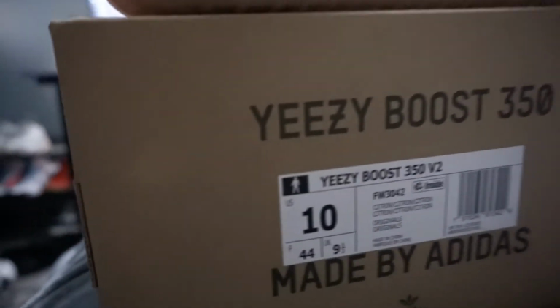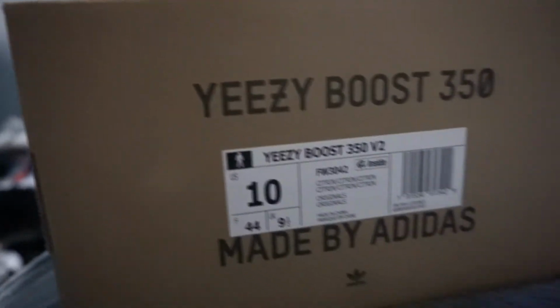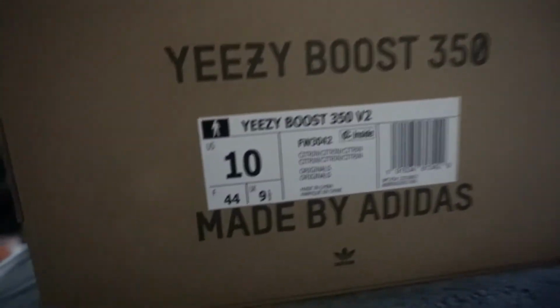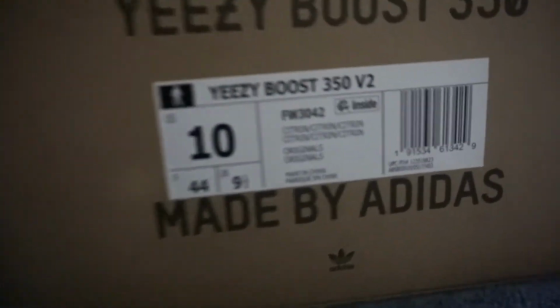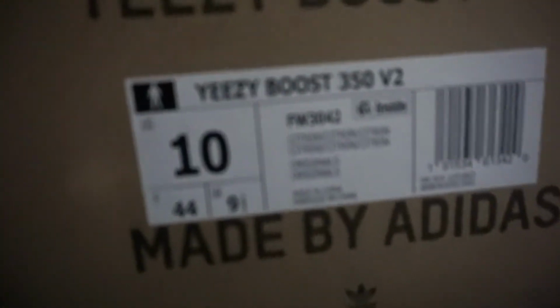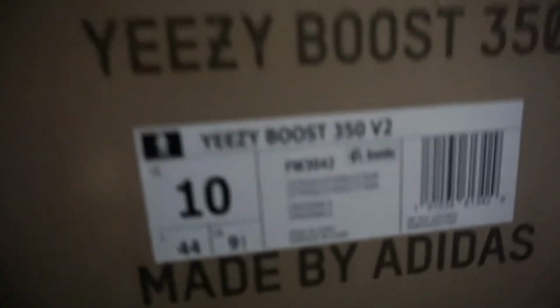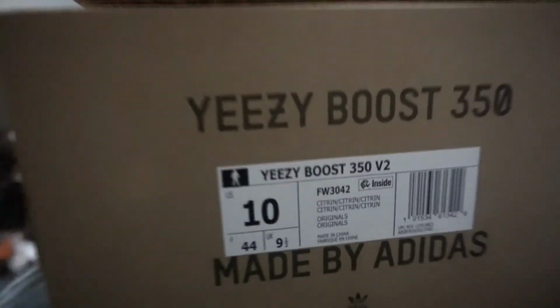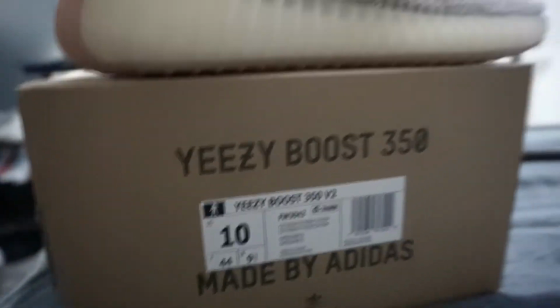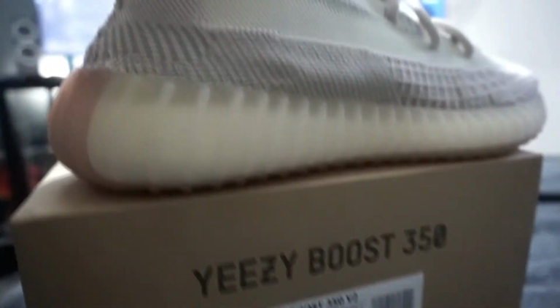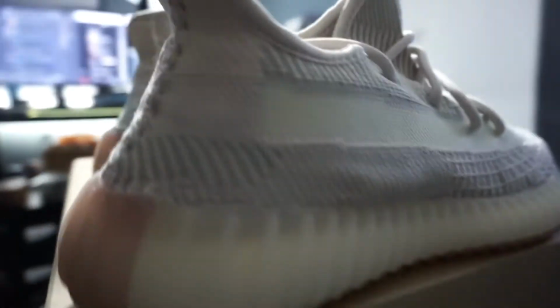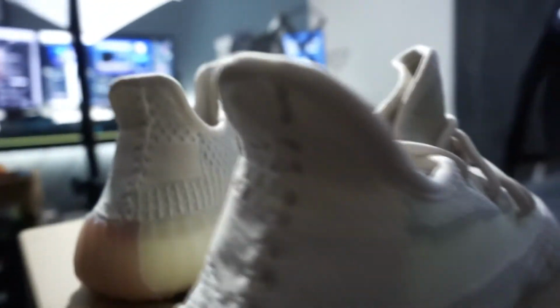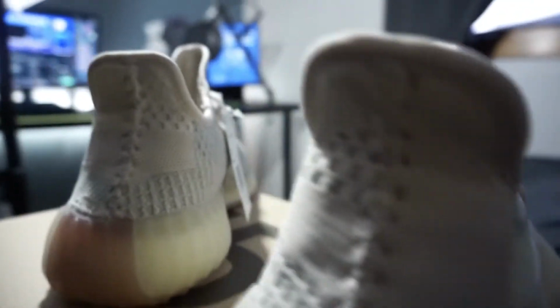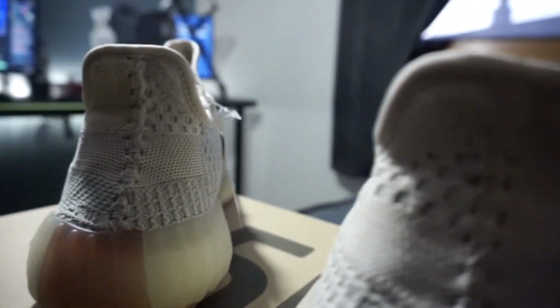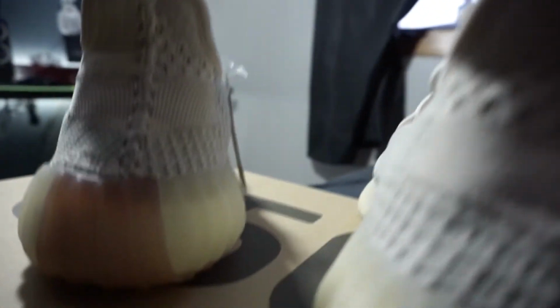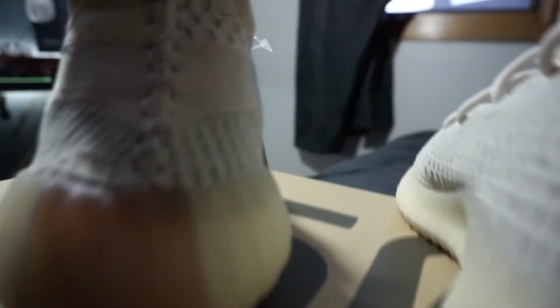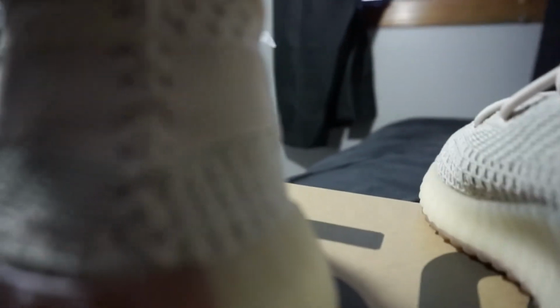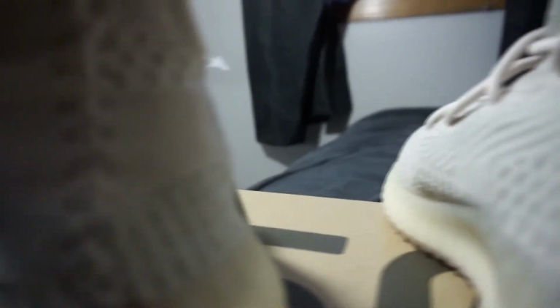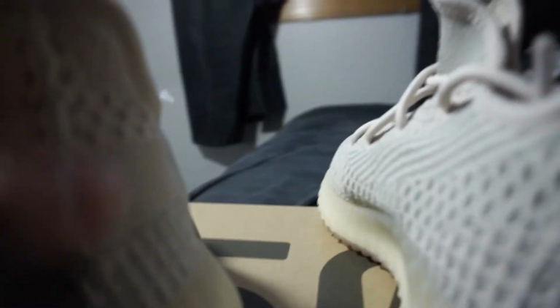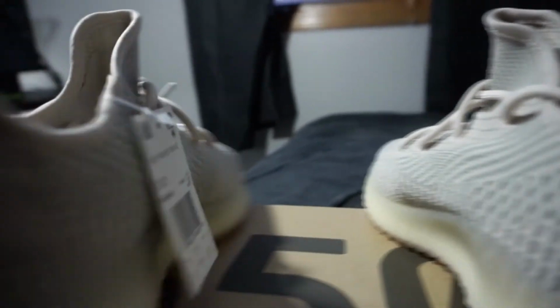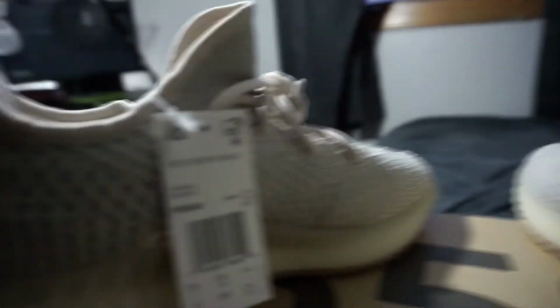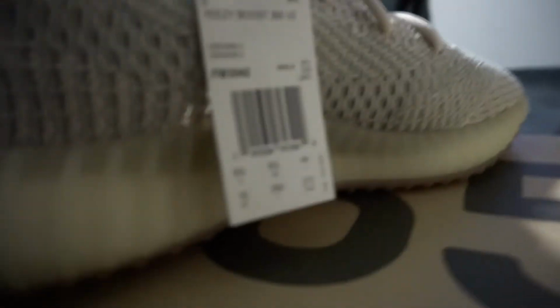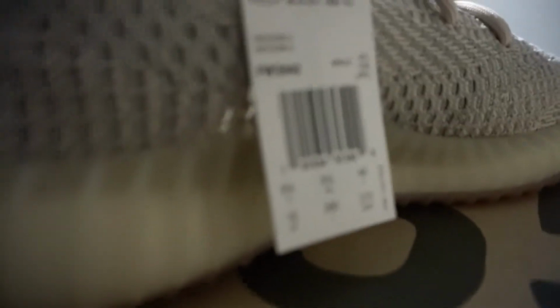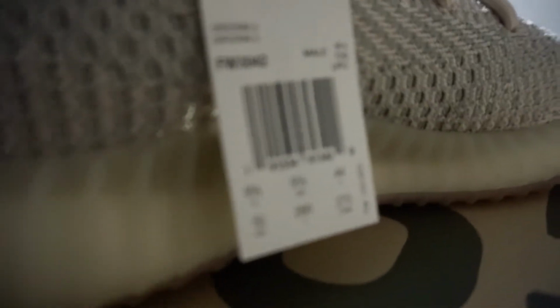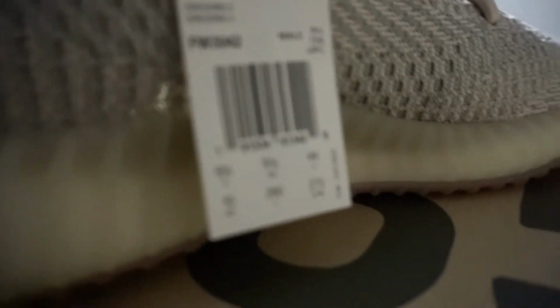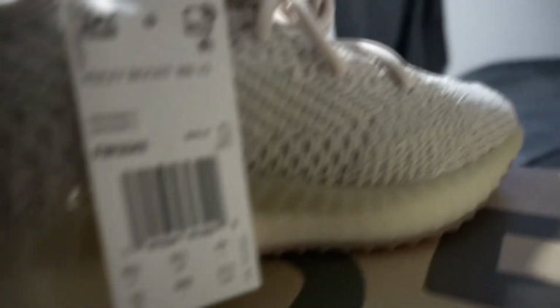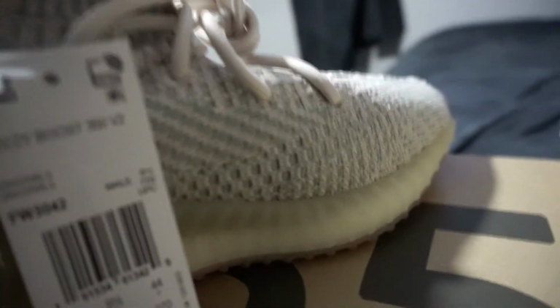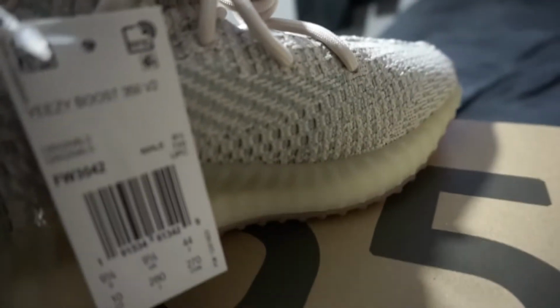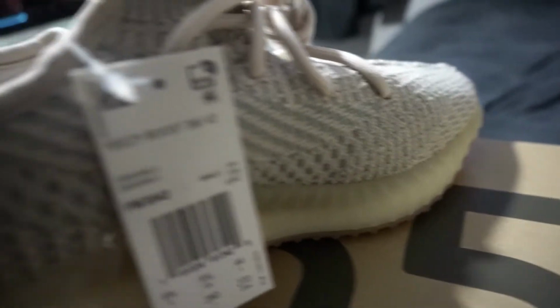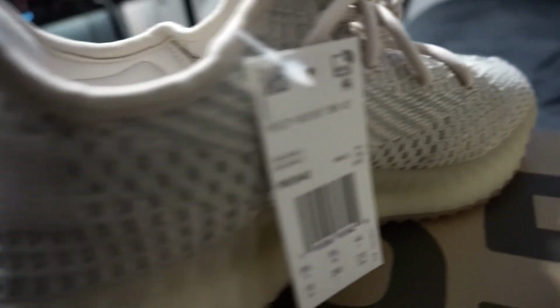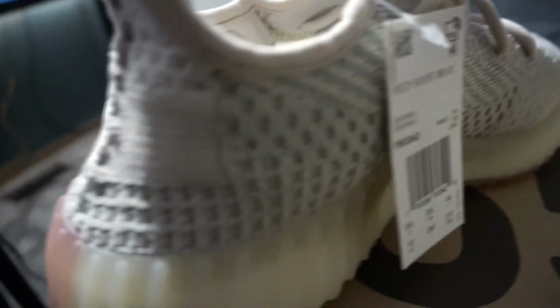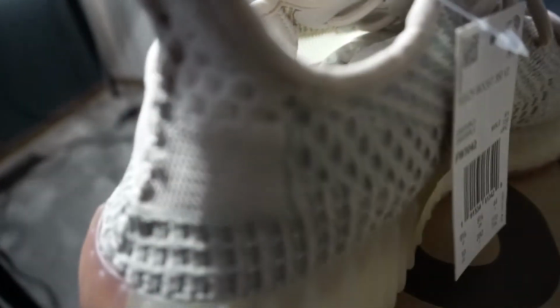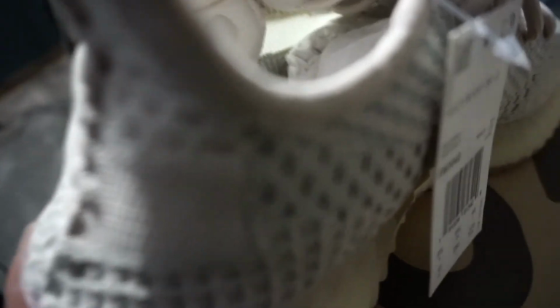That's the box — standard Adidas box, as always. They all come like that, at least the Adidas Yeezy ones. Let me know what you think of the shoe. I don't hate it, I don't mind keeping it as a personal if it doesn't resell.